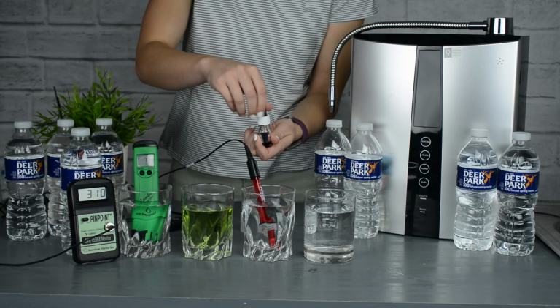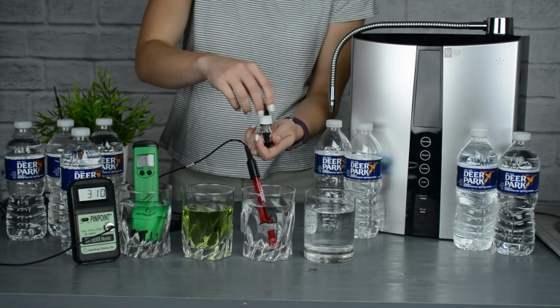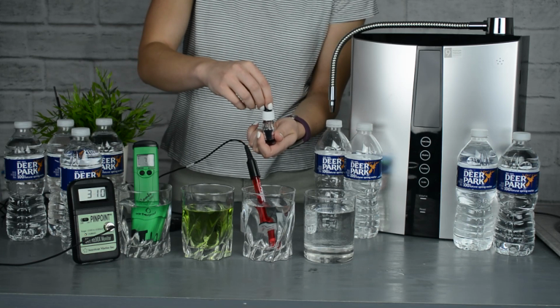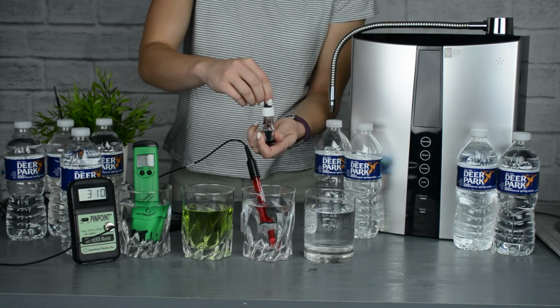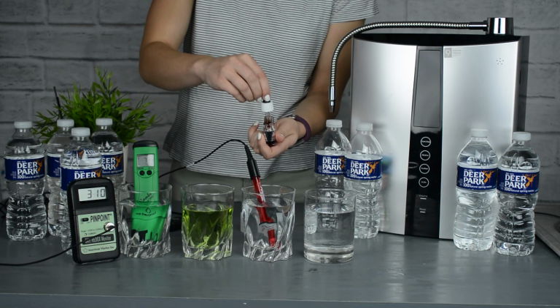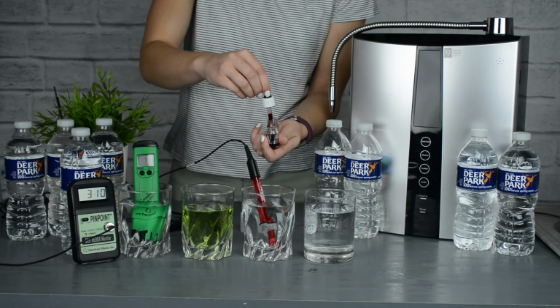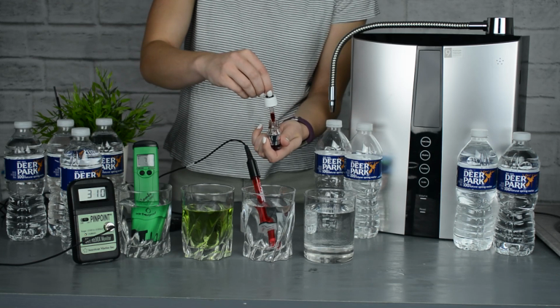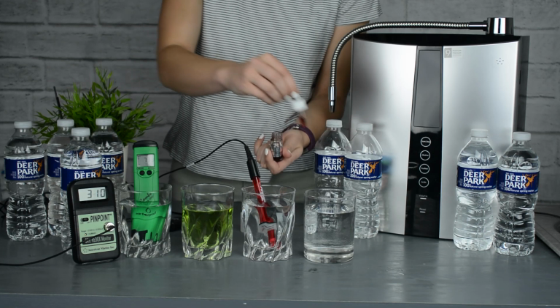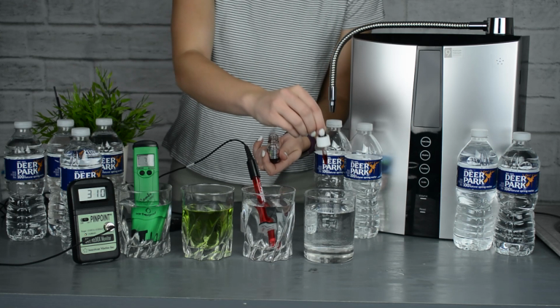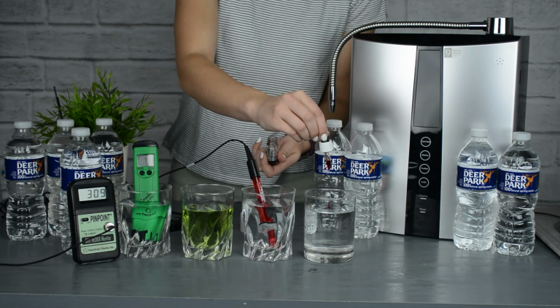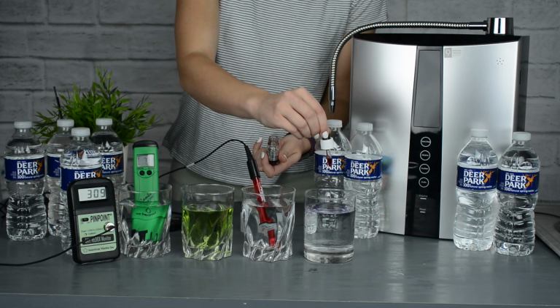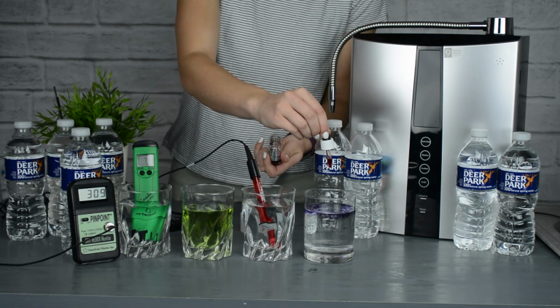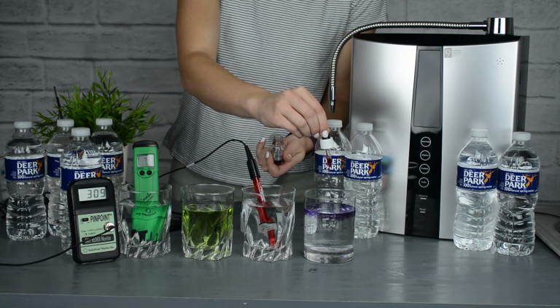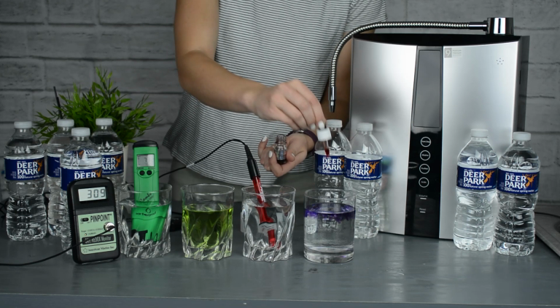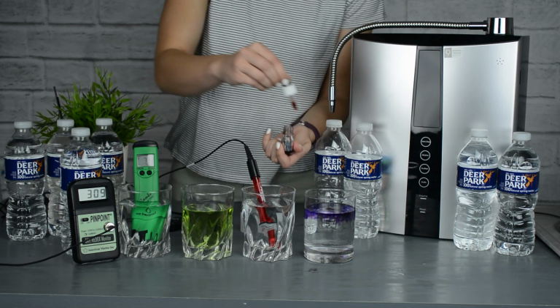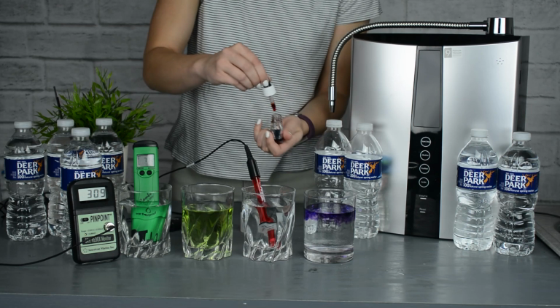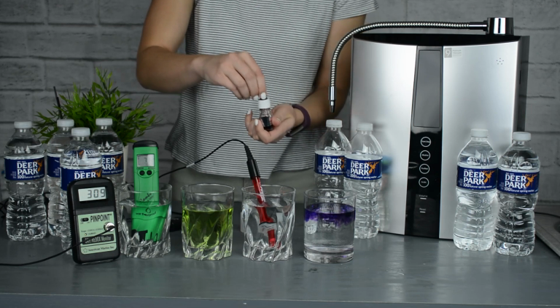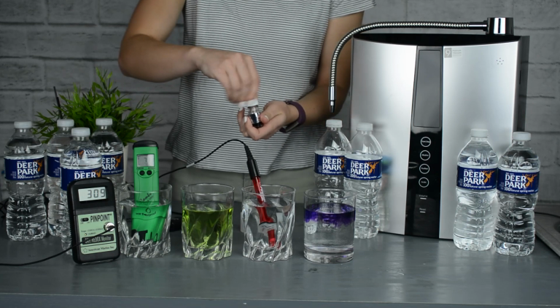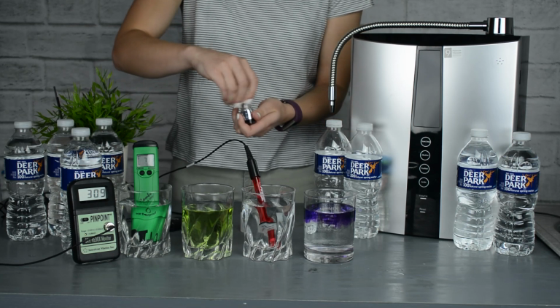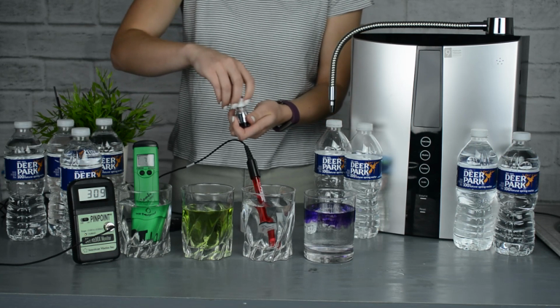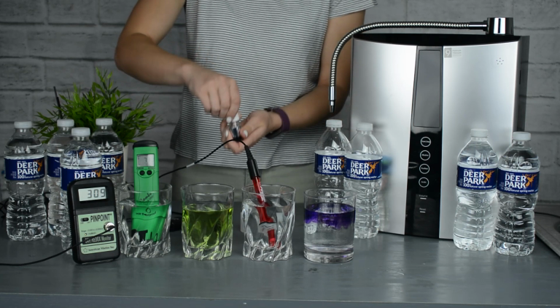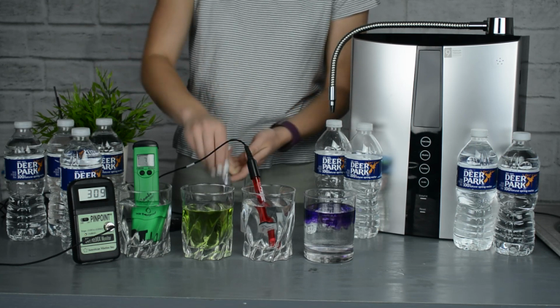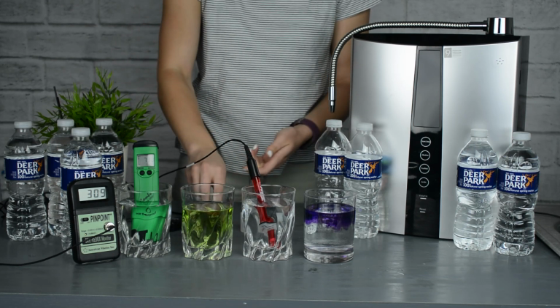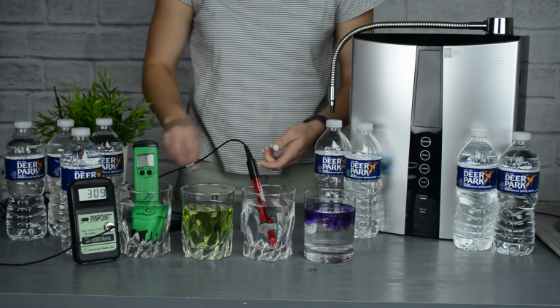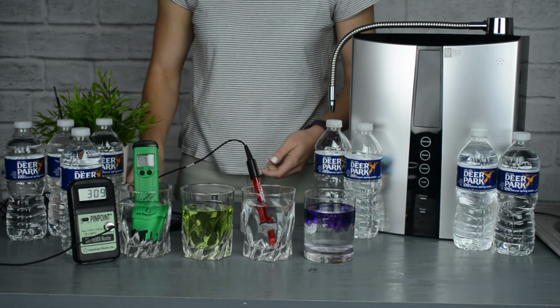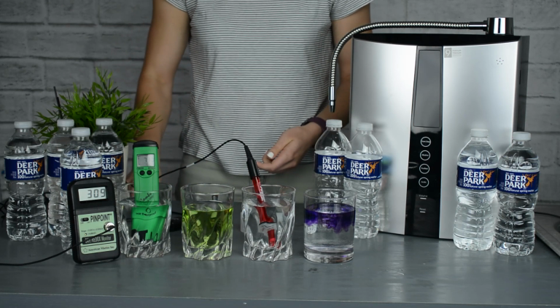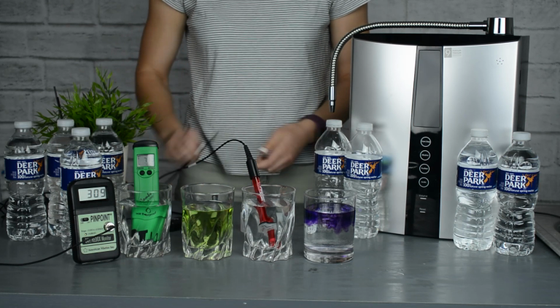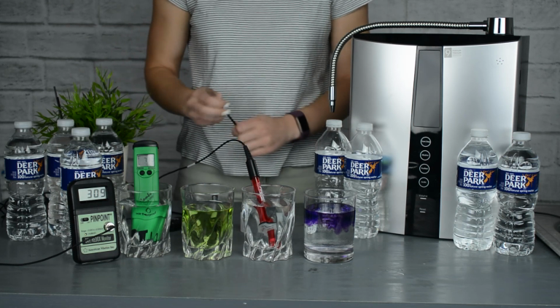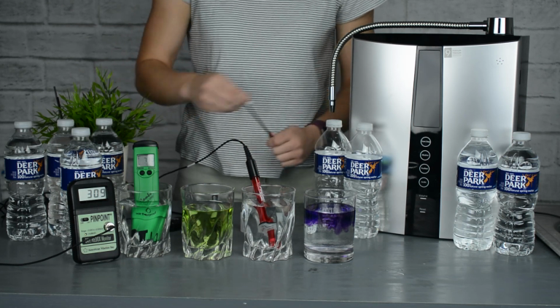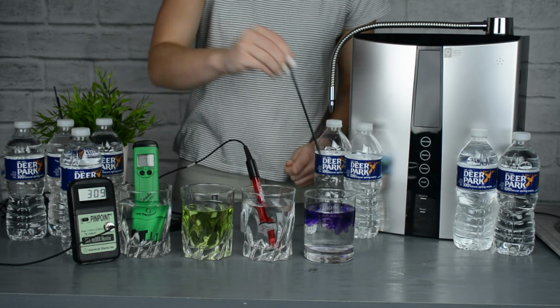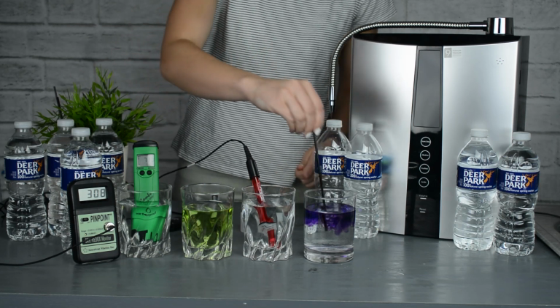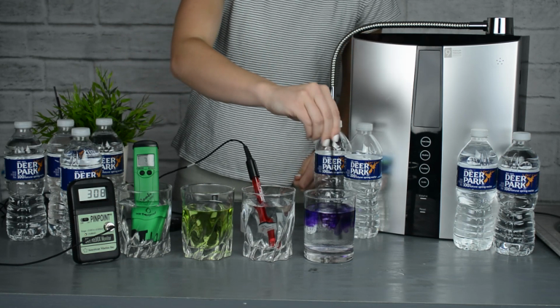Now in the alkaline glass on the far right, we put in some of the pH reagent drops and it quickly turns purple, which means that it is packed full of minerals.